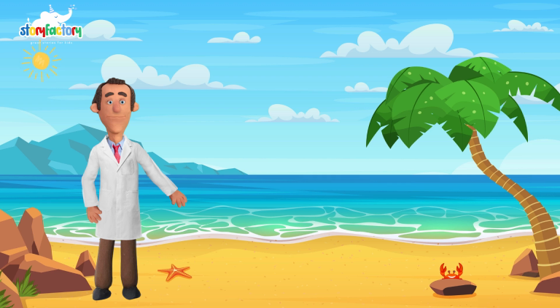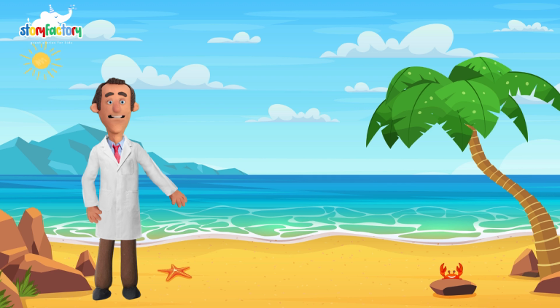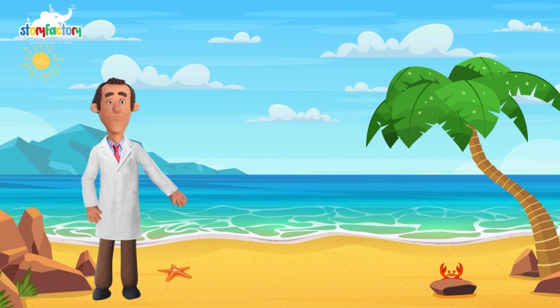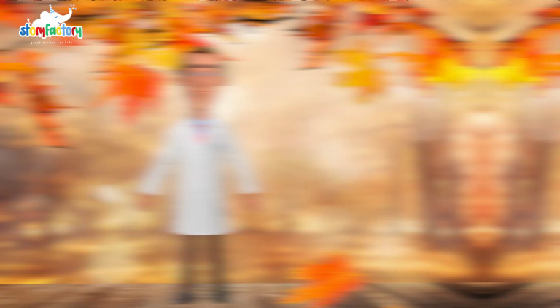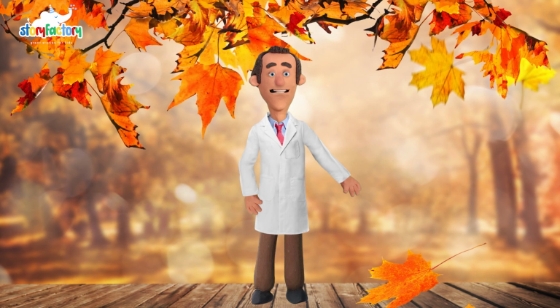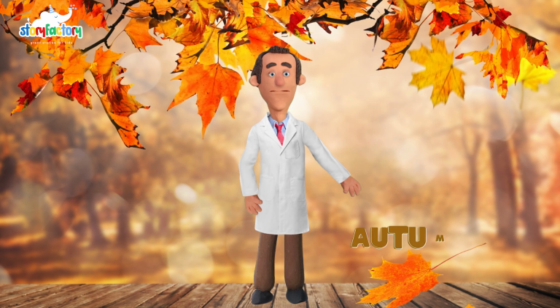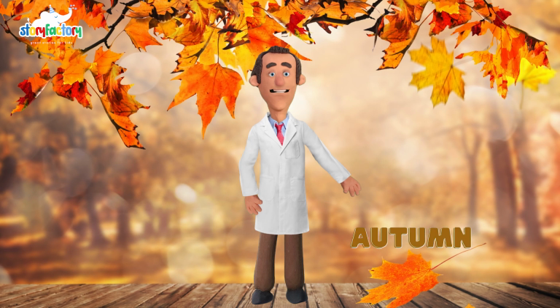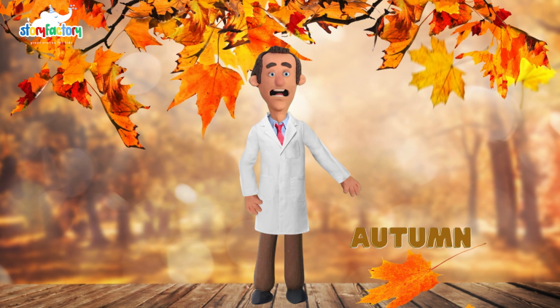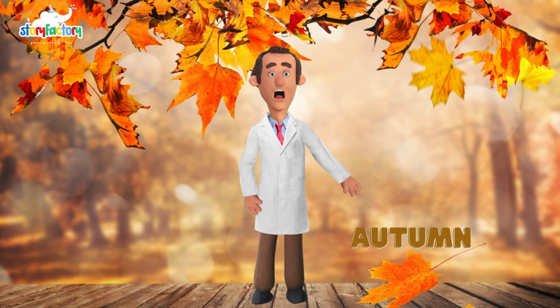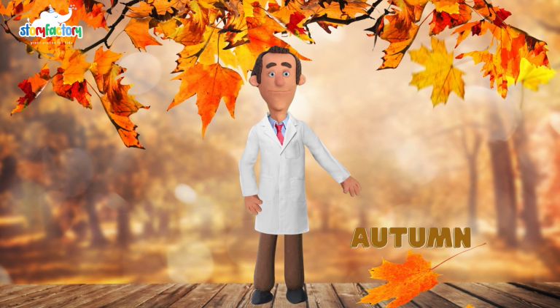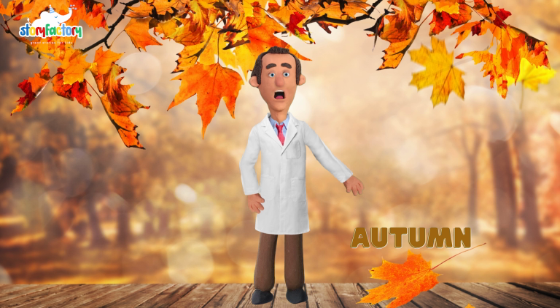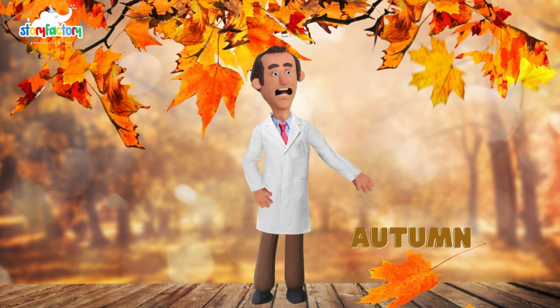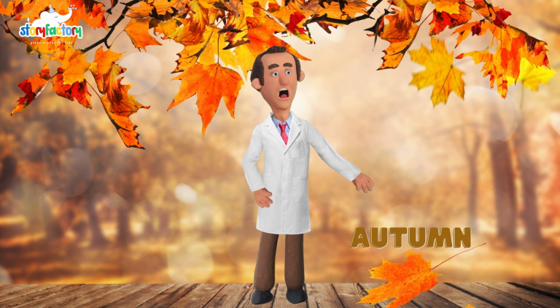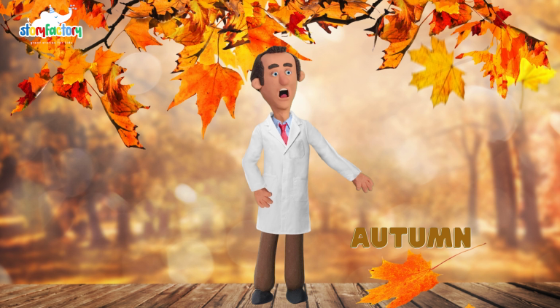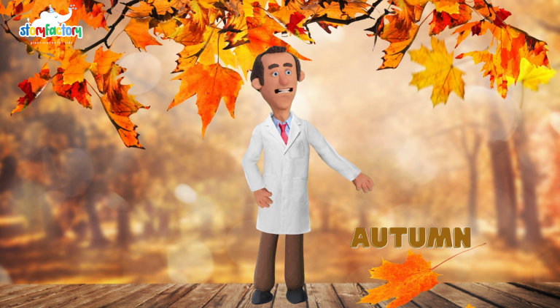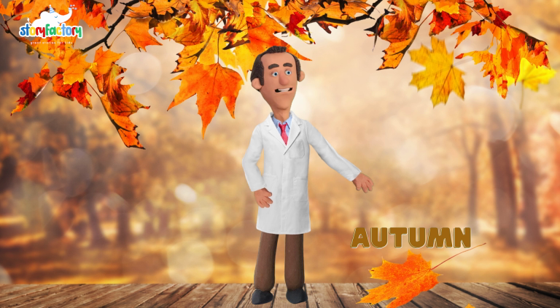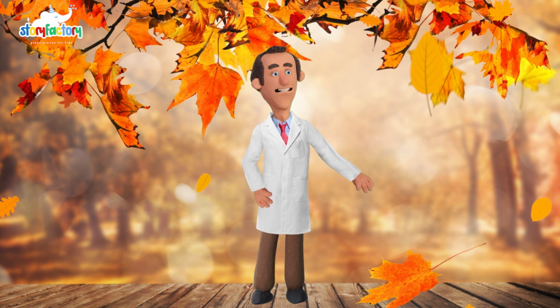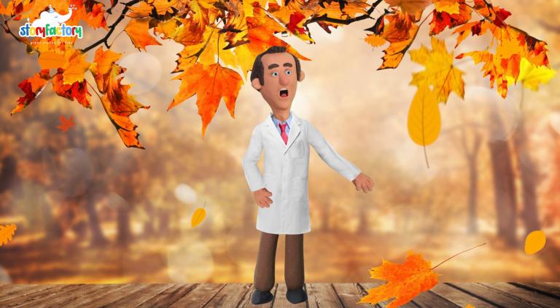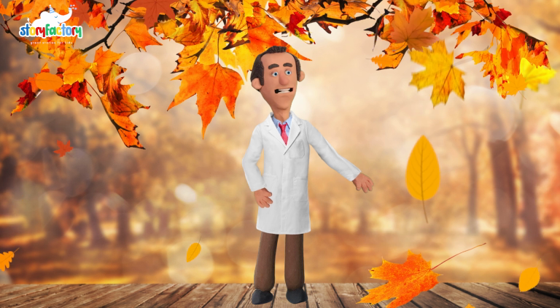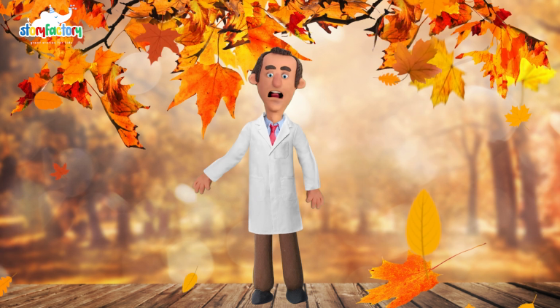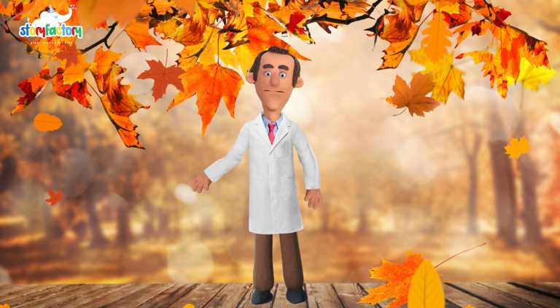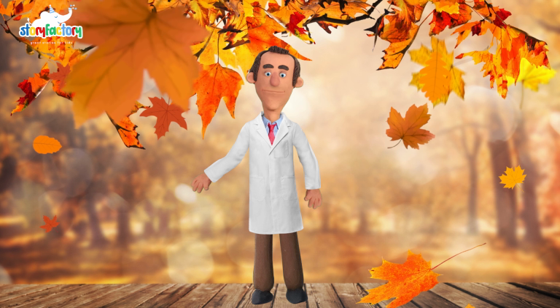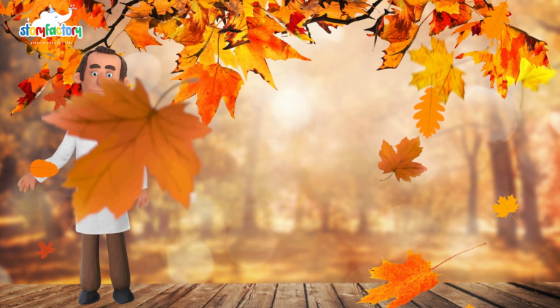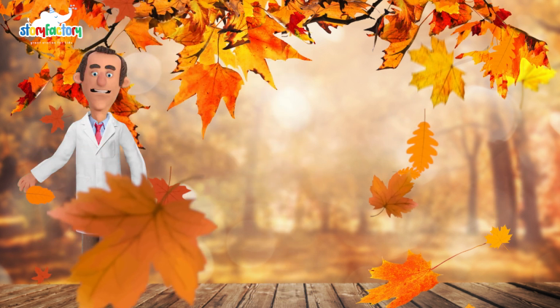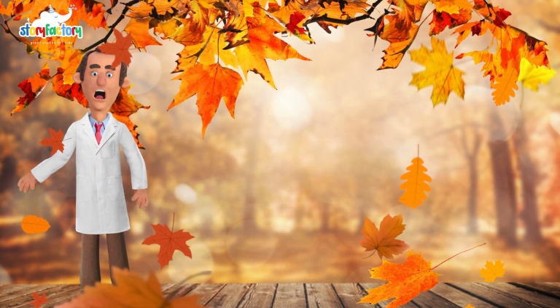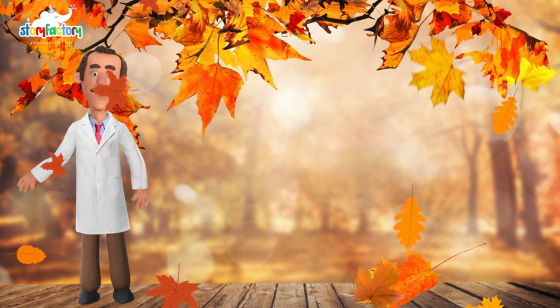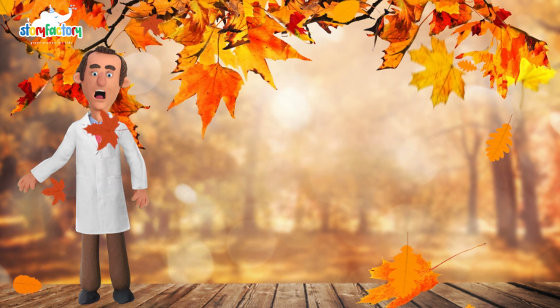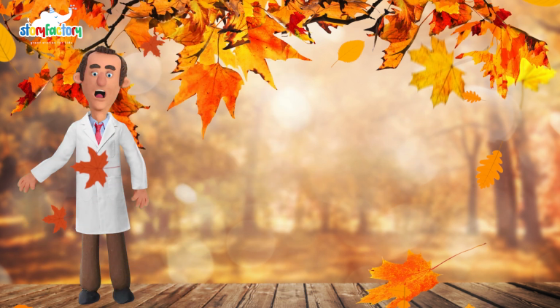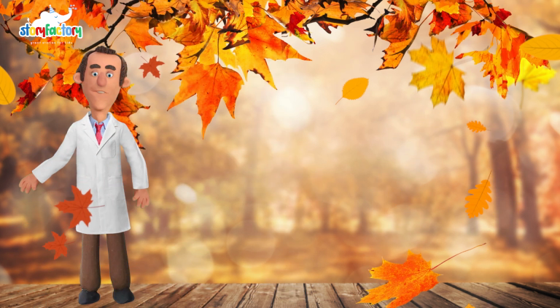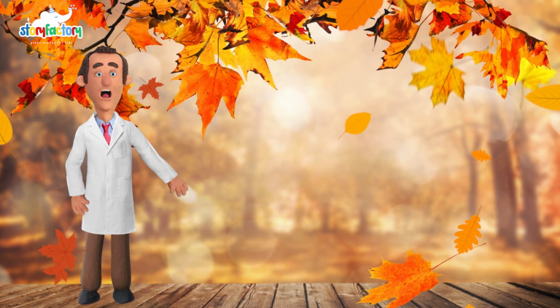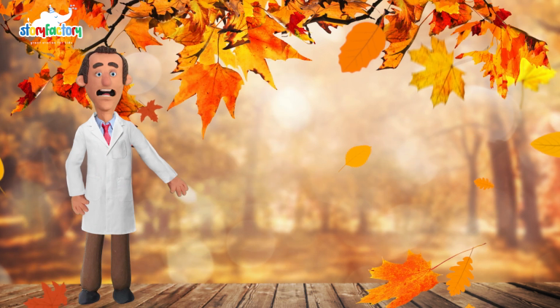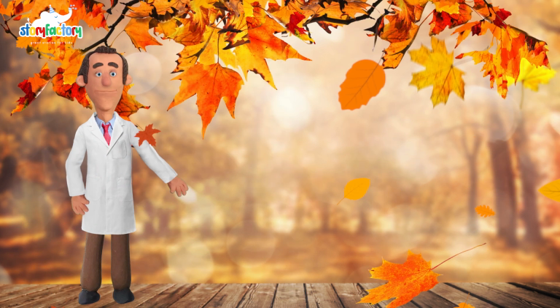Now let's step into the season of change — autumn. As the days grow shorter and temperatures drop, trees respond by changing the color of their leaves. This spectacular transformation is nature's way of preparing for the winter months.